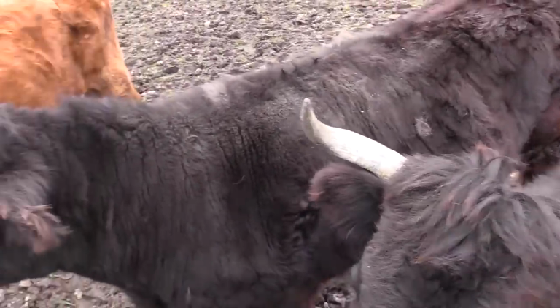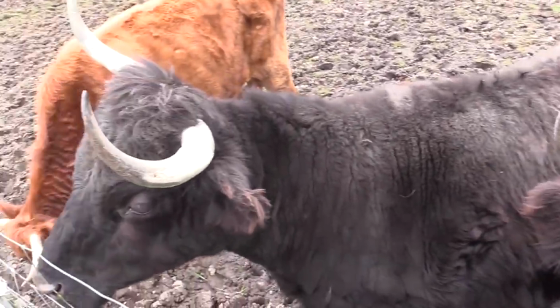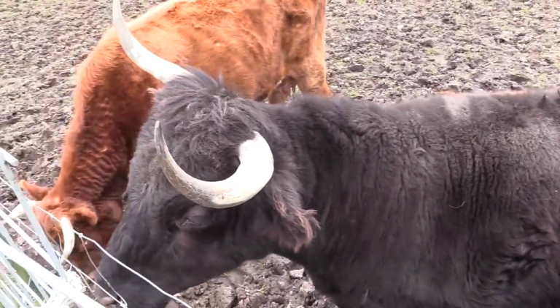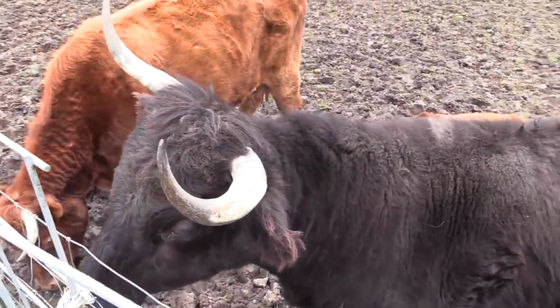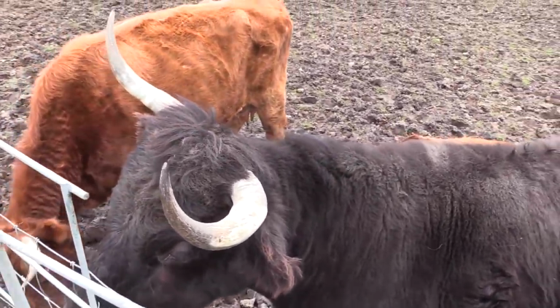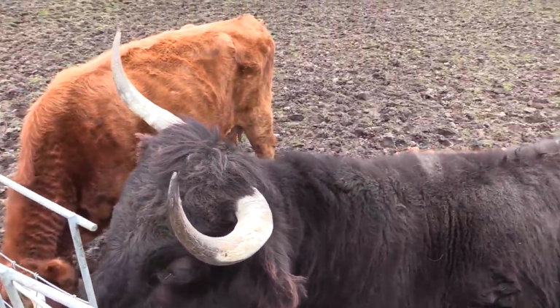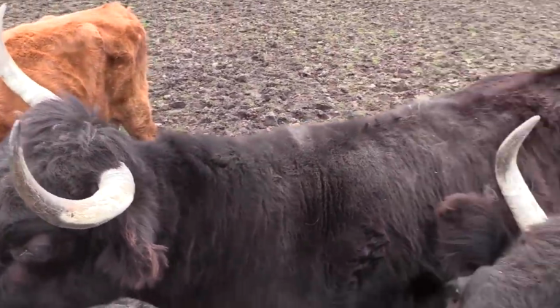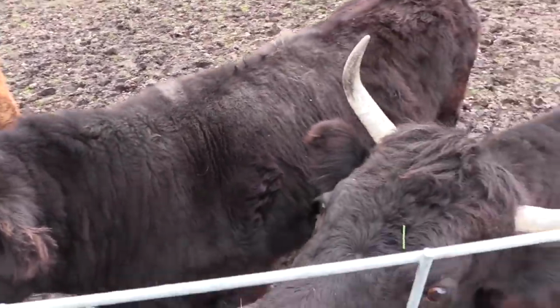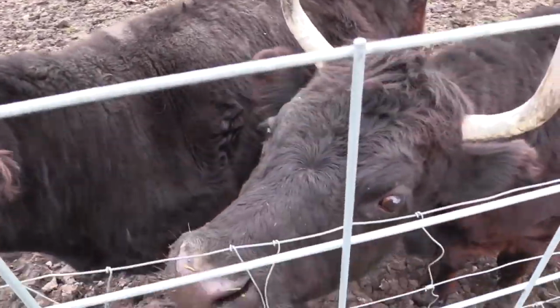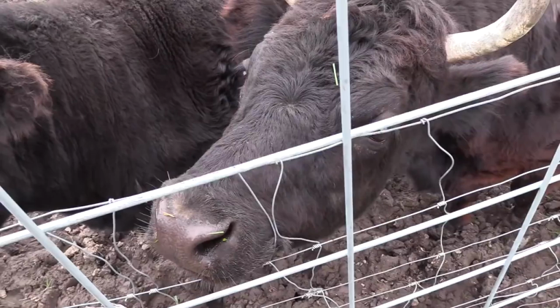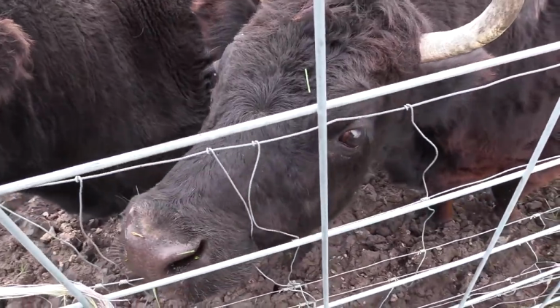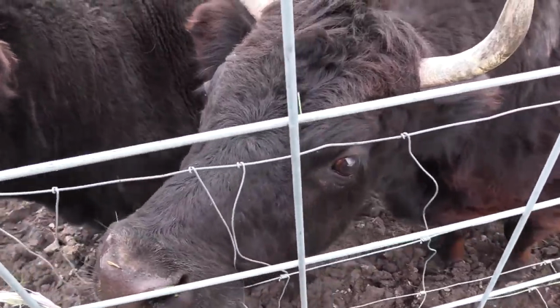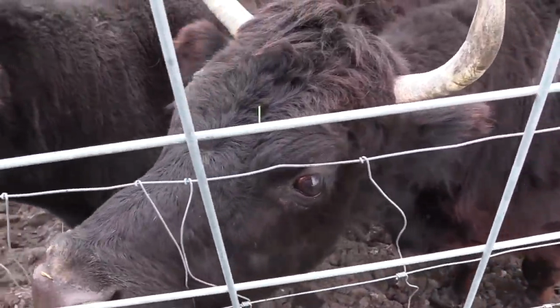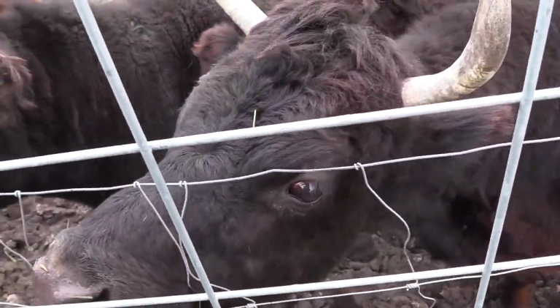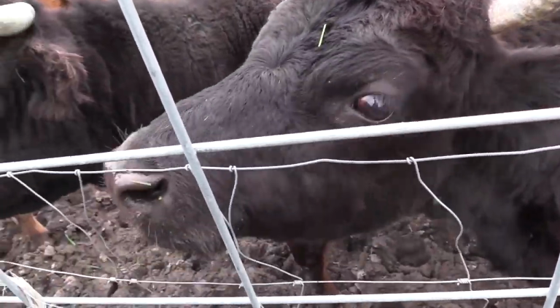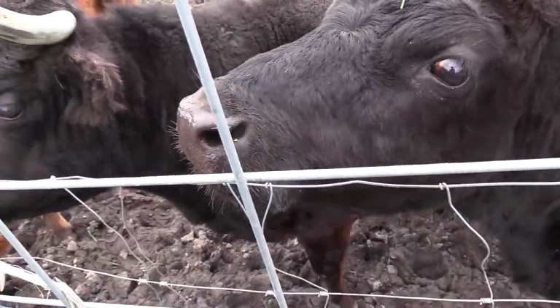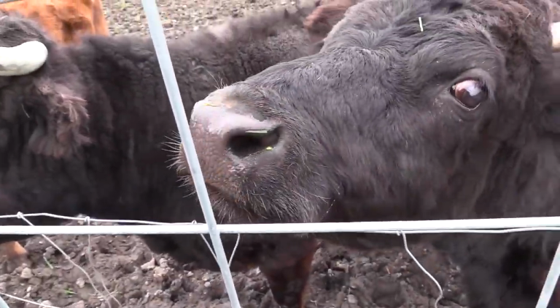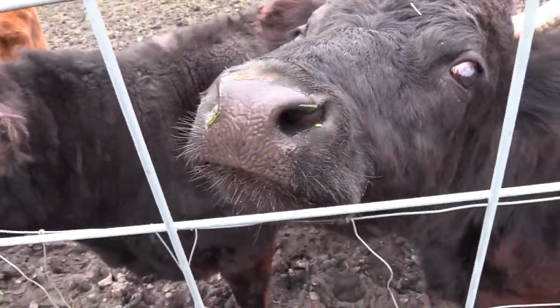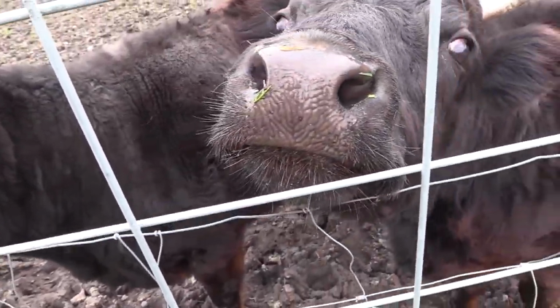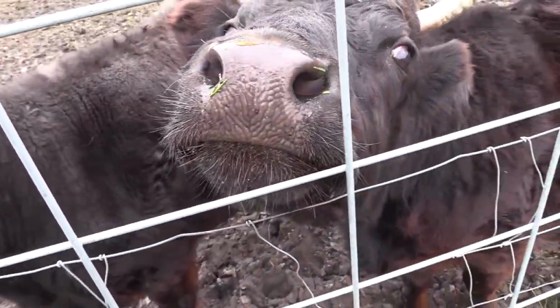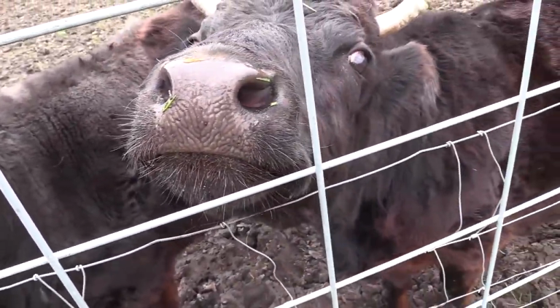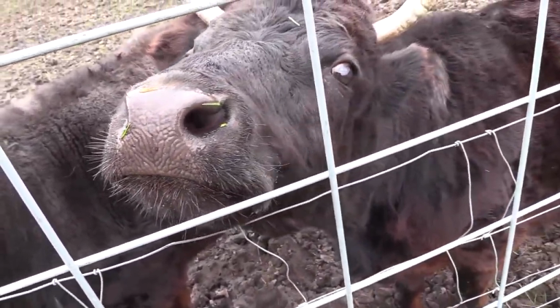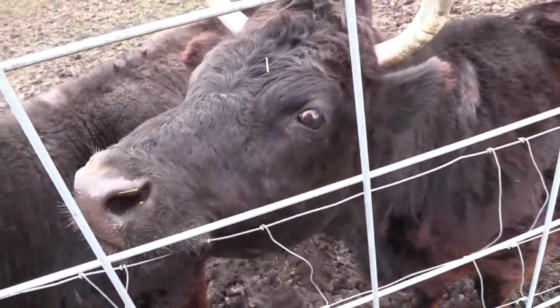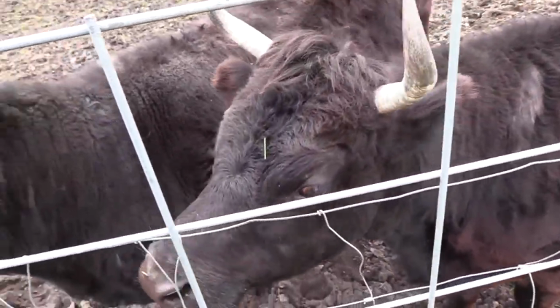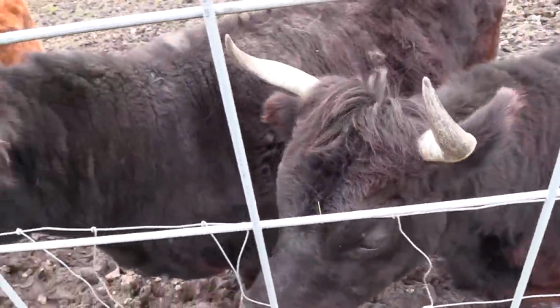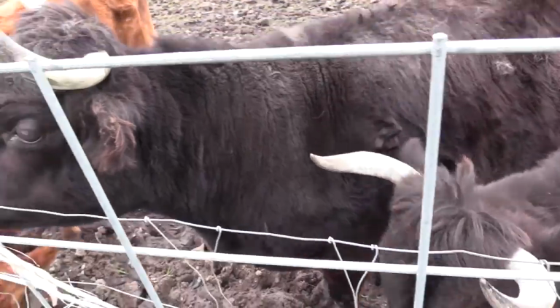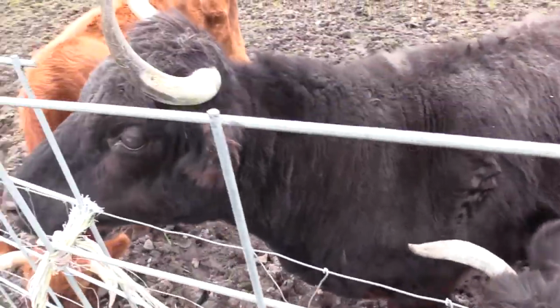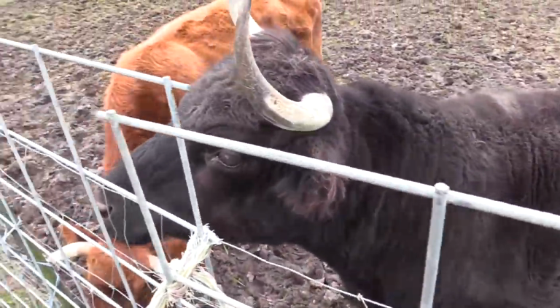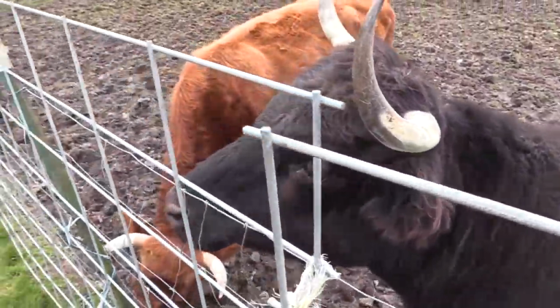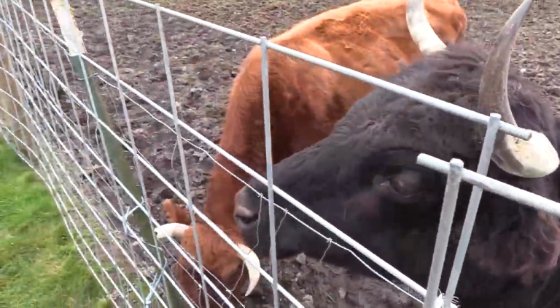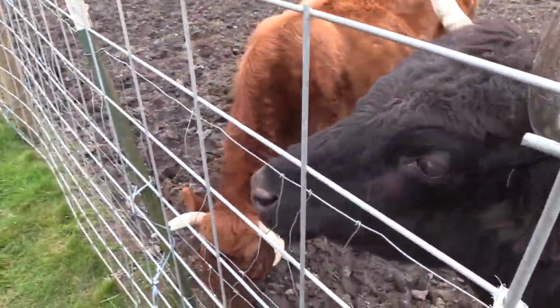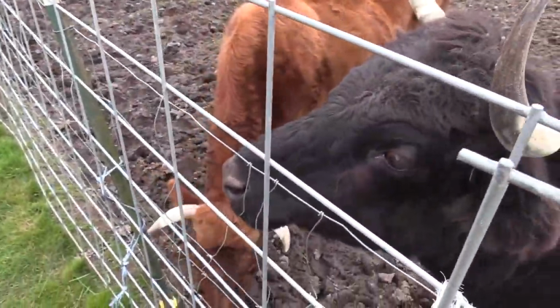It's so funny that cows don't have upper teeth — upper incisors. How'd you lose your teeth, huh? What sort of evolutionary silliness is that?